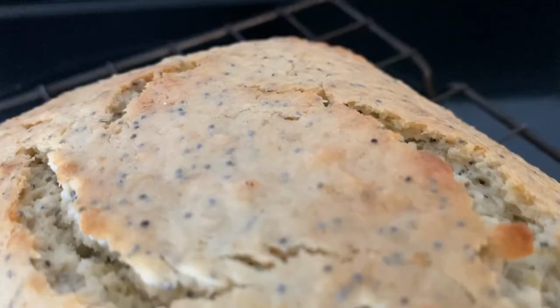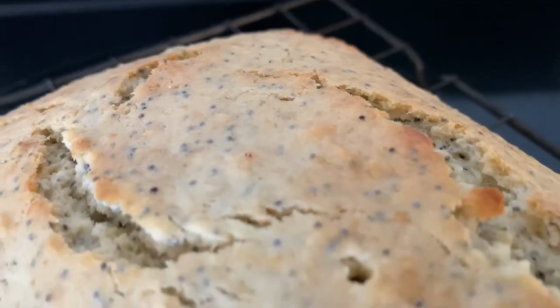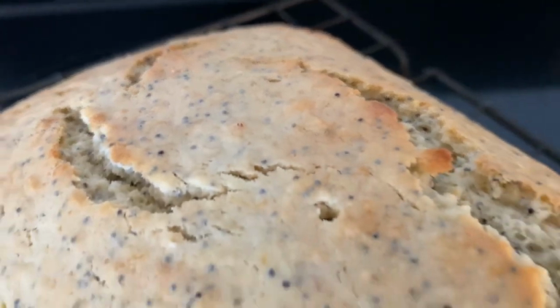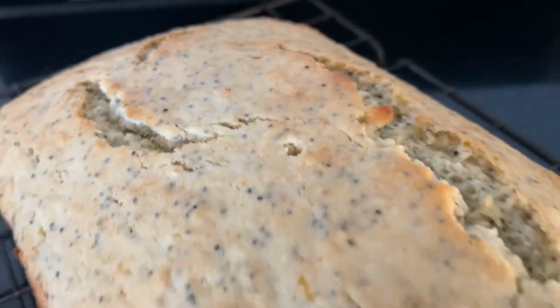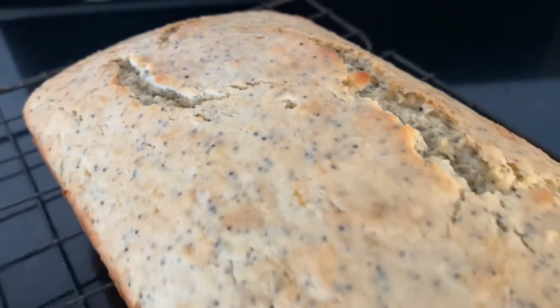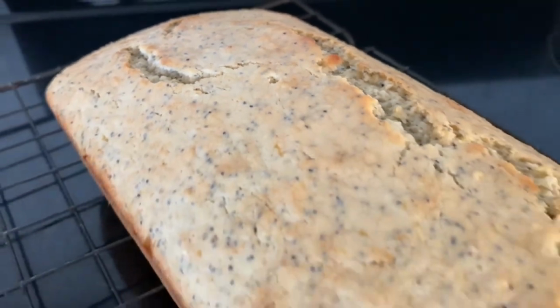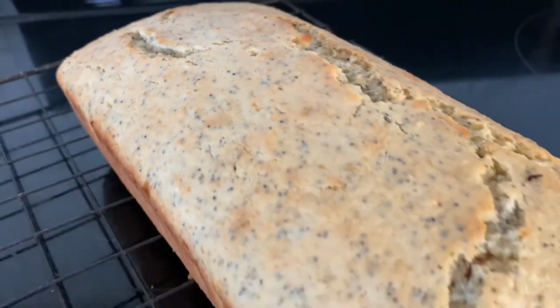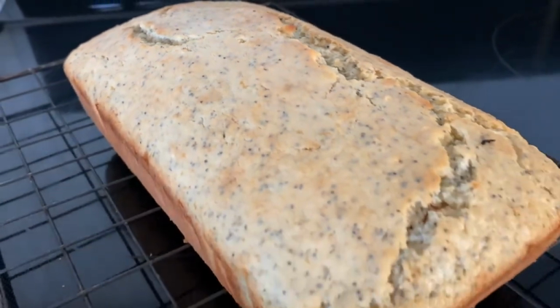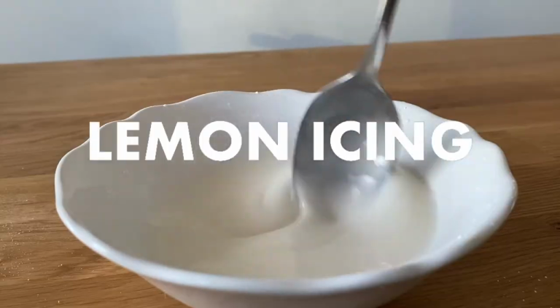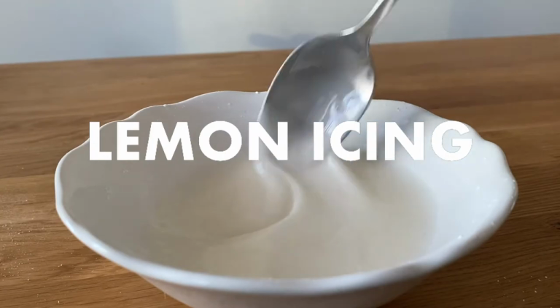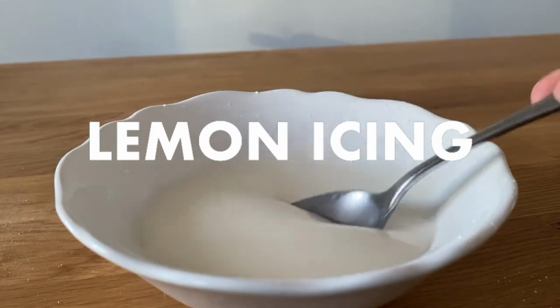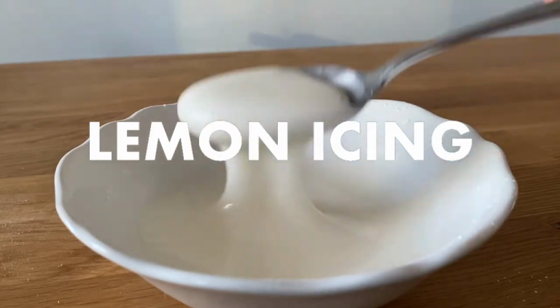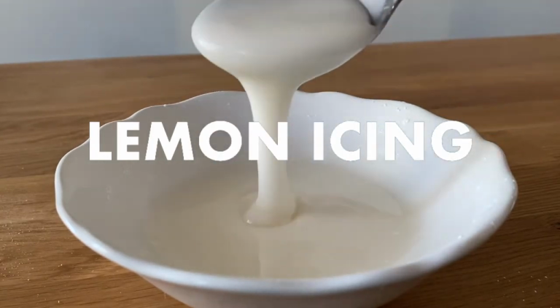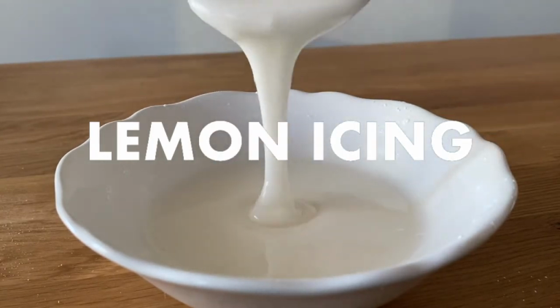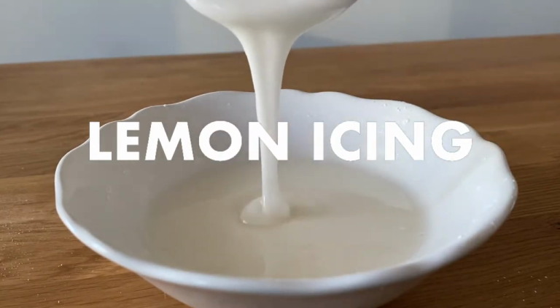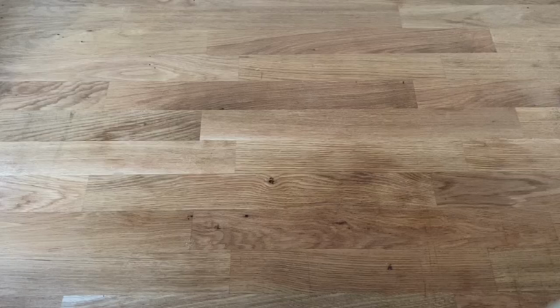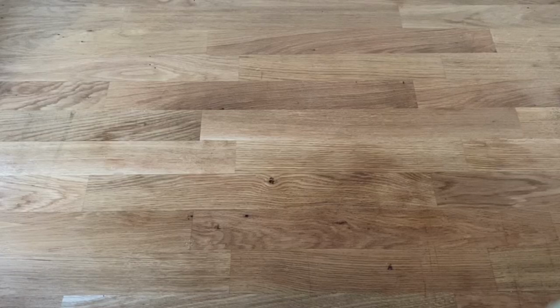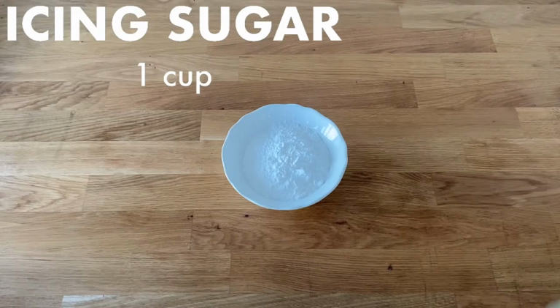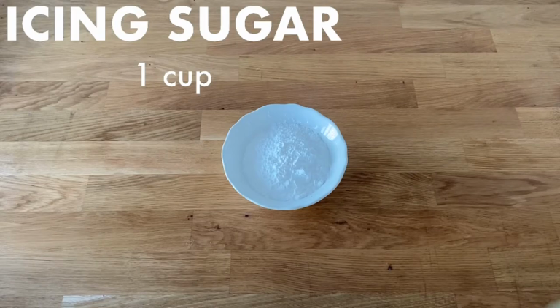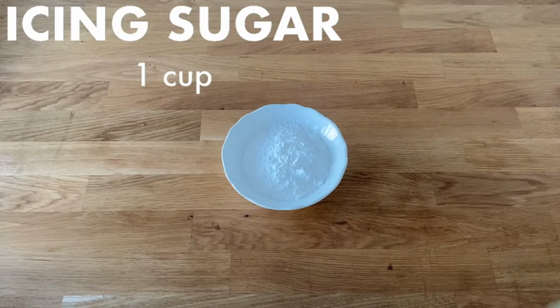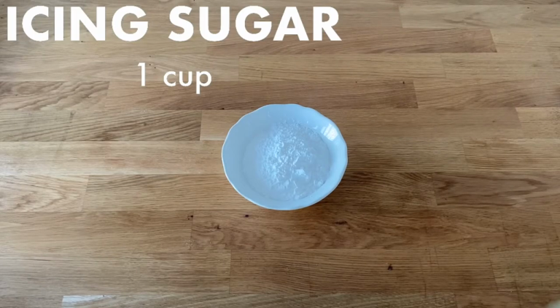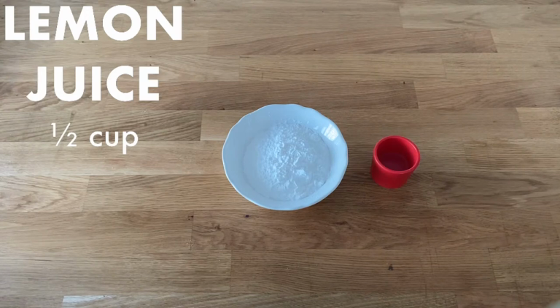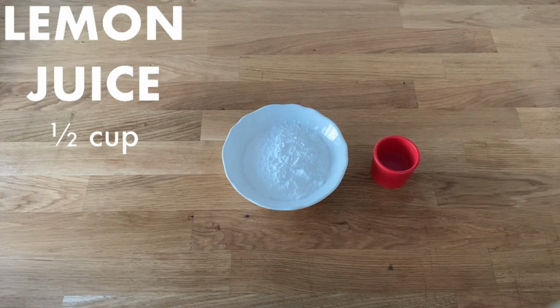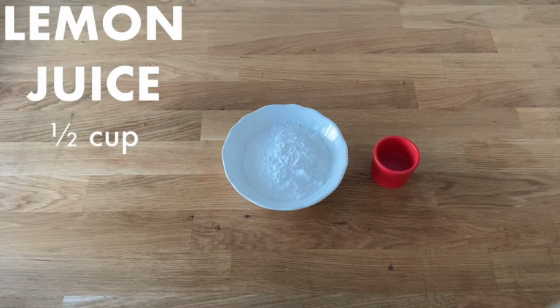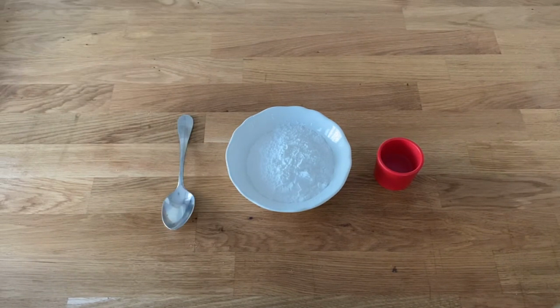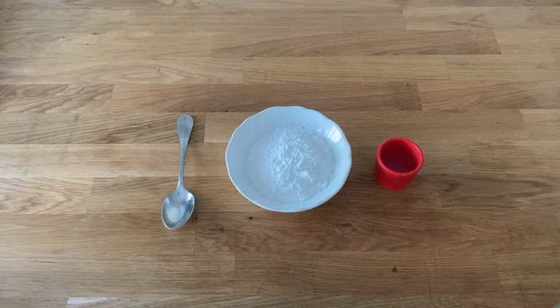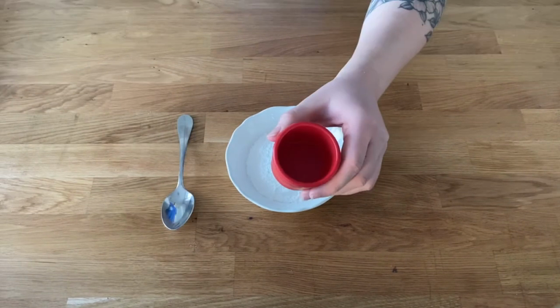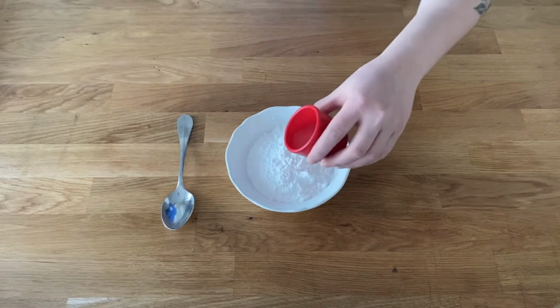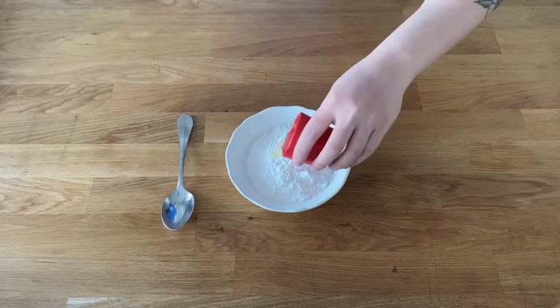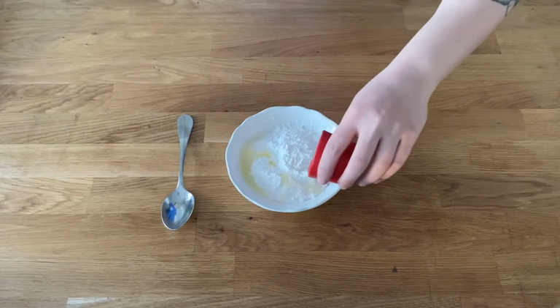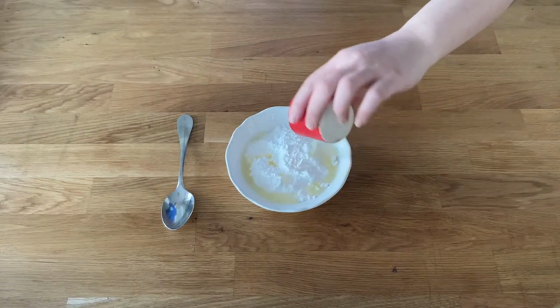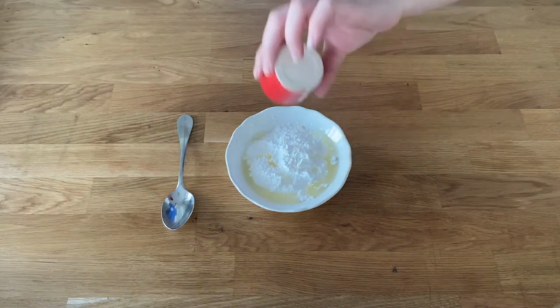Put the cake on a cooling rack and let it cool down a bit. Mix the icing sugar and lemon juice together until it's nice and smooth.